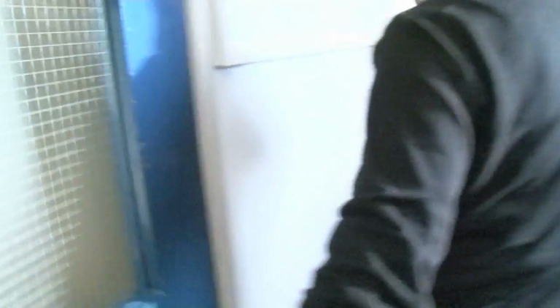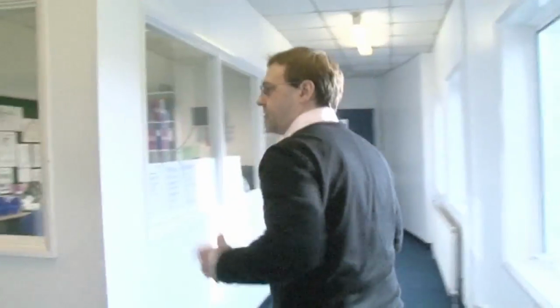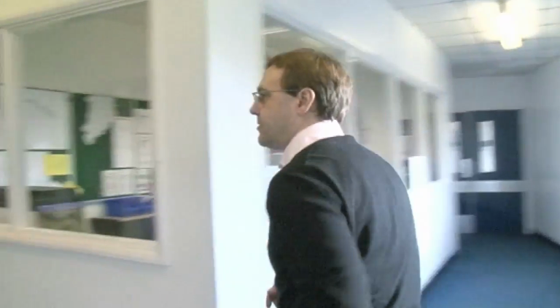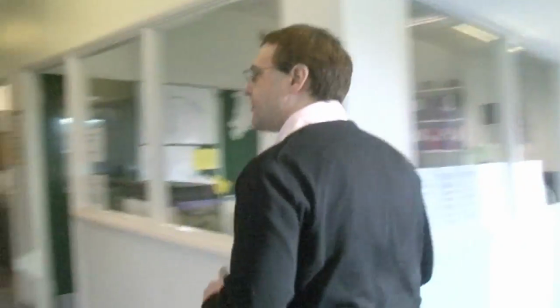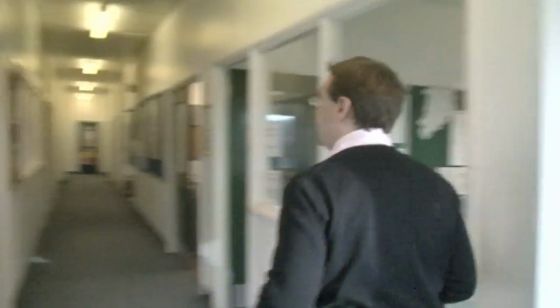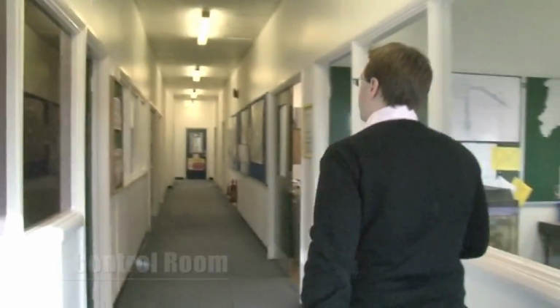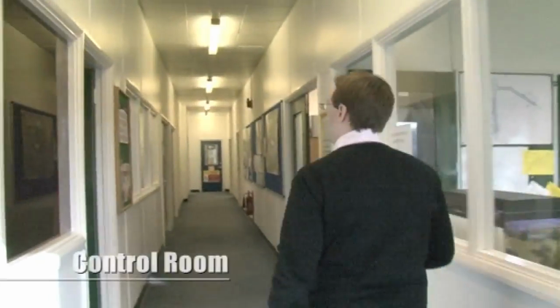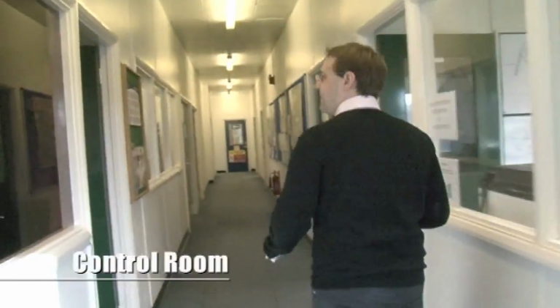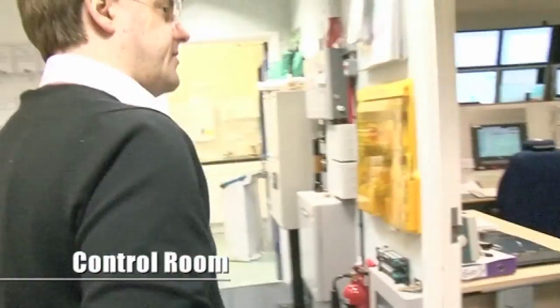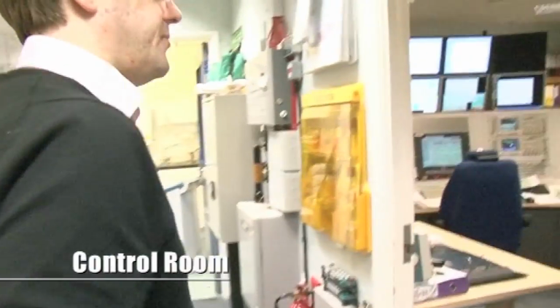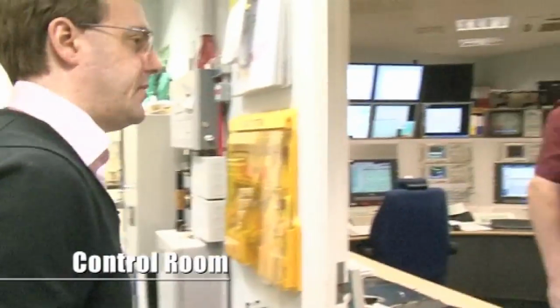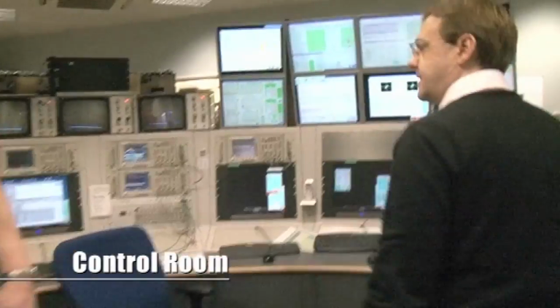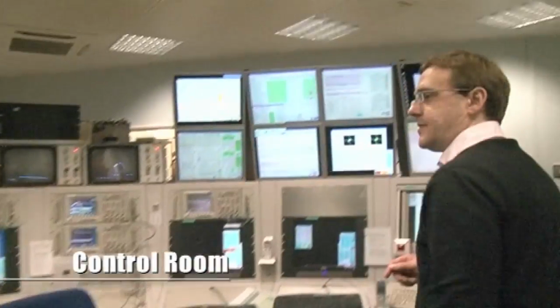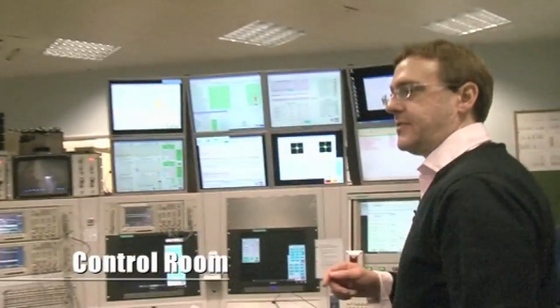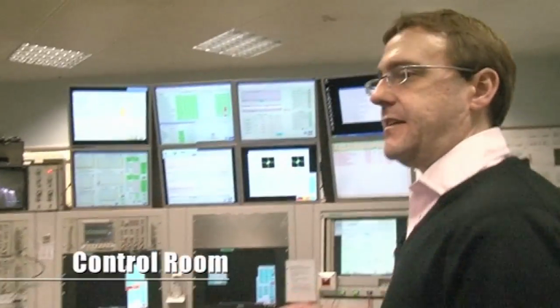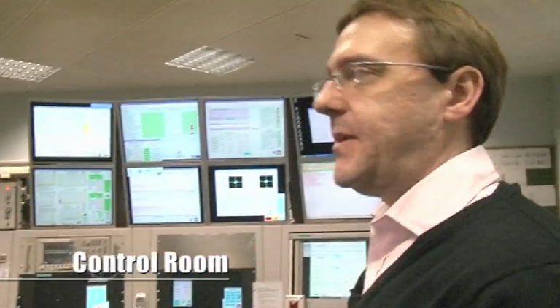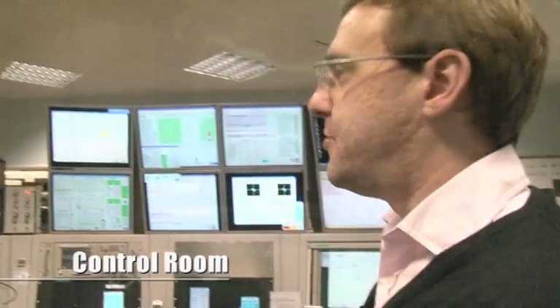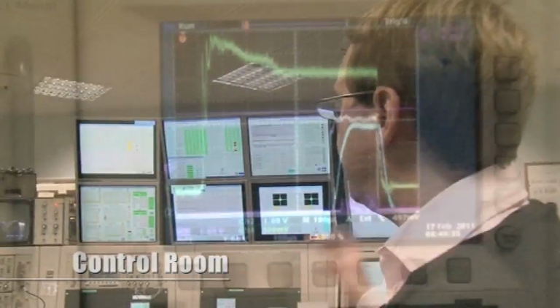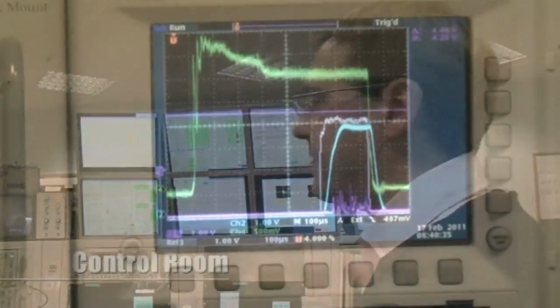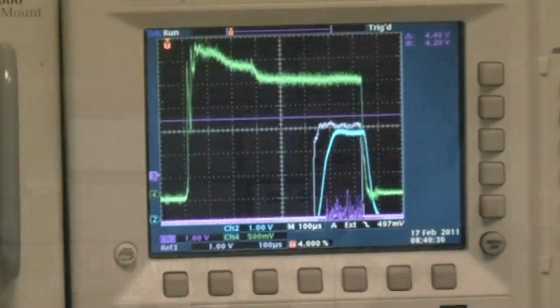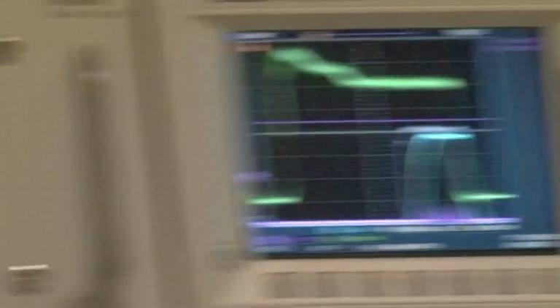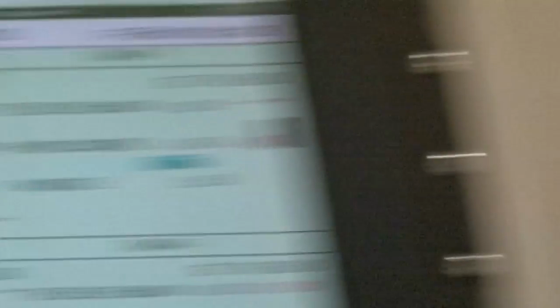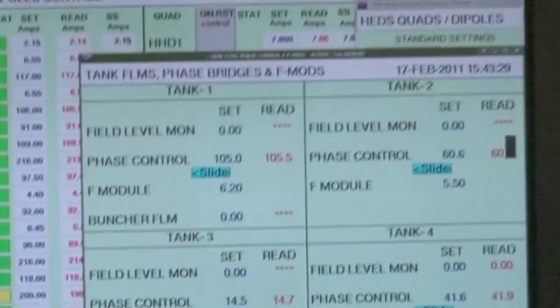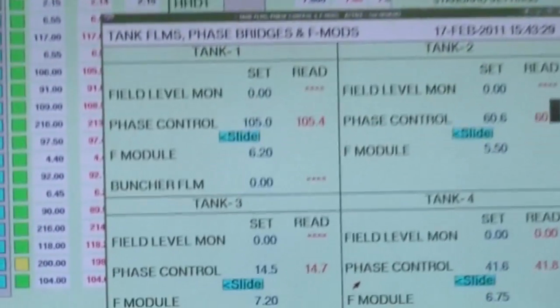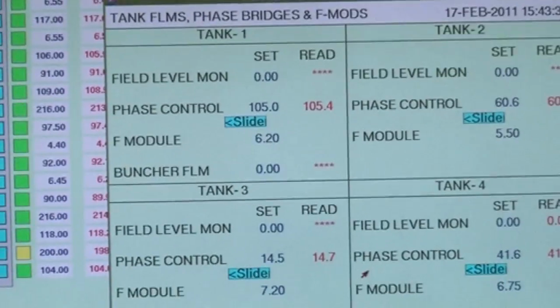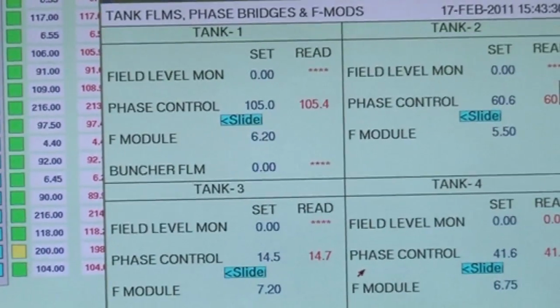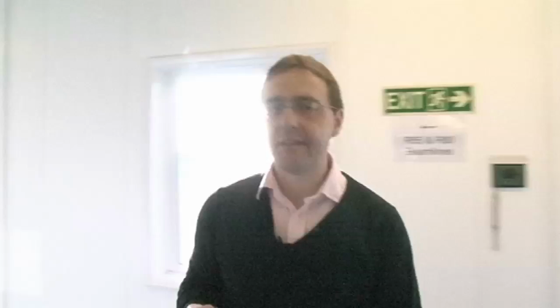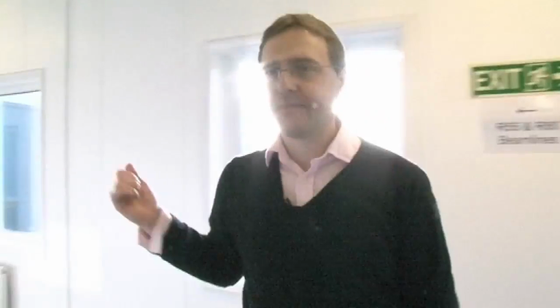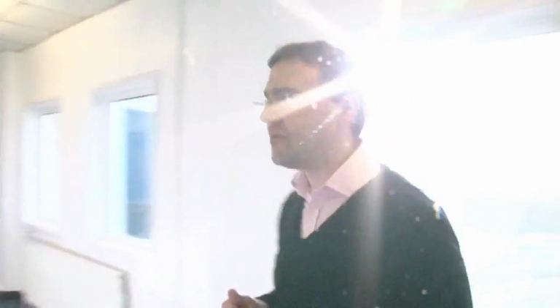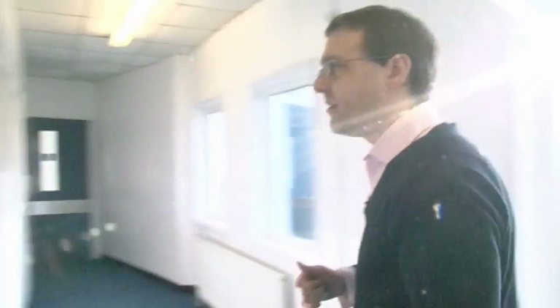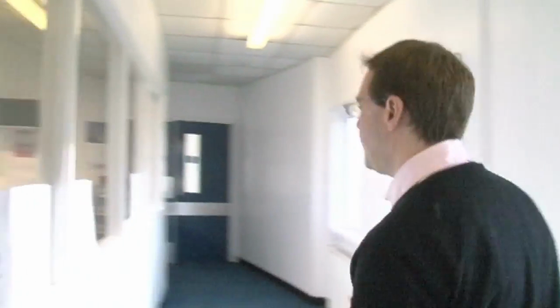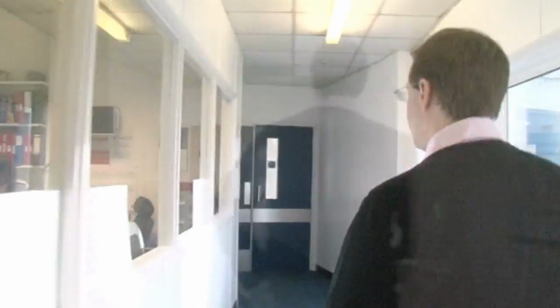This is the control room, so you can just come through. This is the main control room where we run the accelerator from. So we've seen the control room and we're going to see the experimental areas.